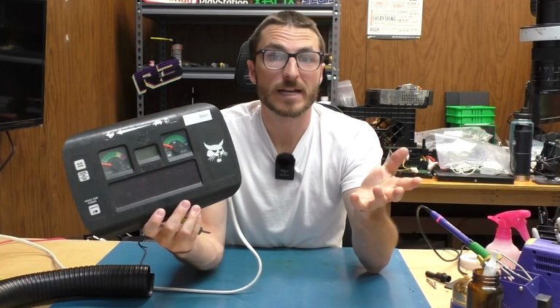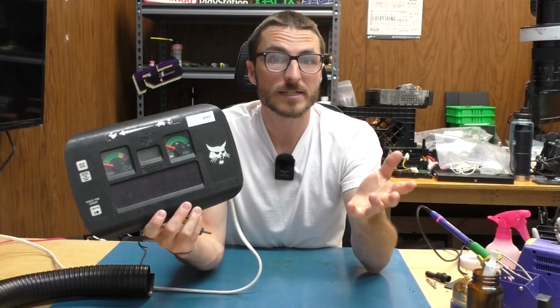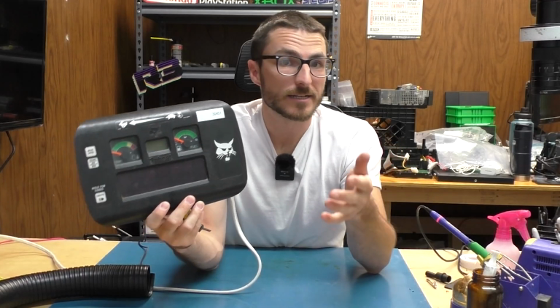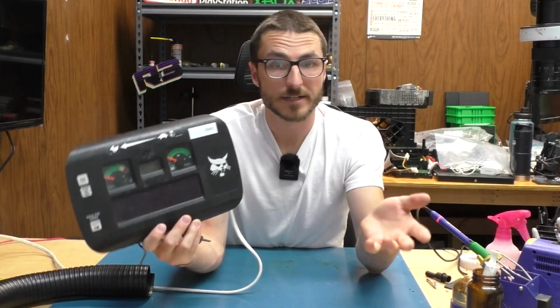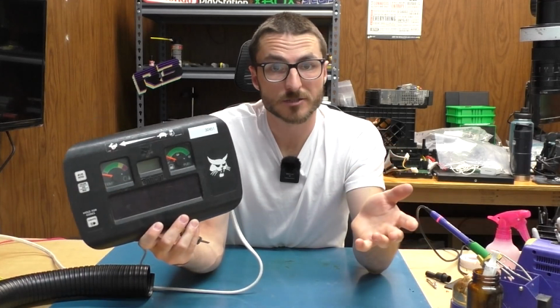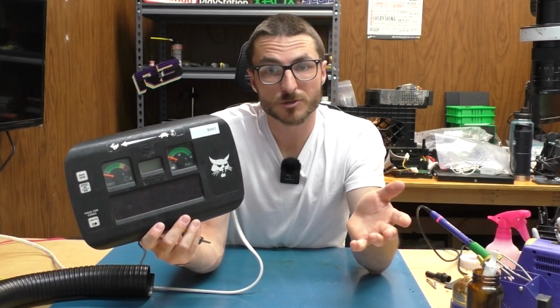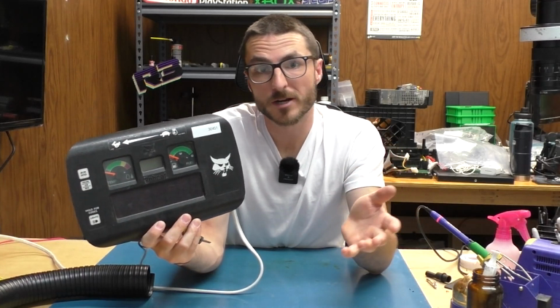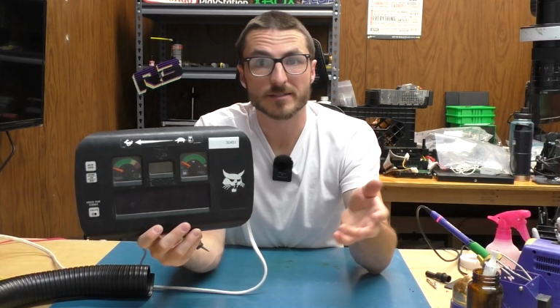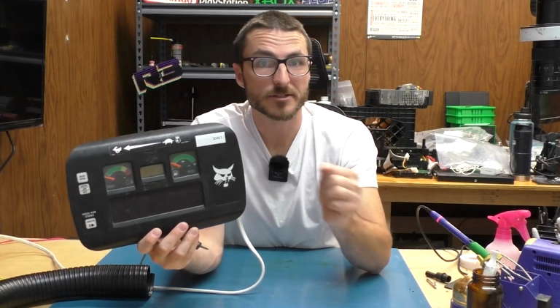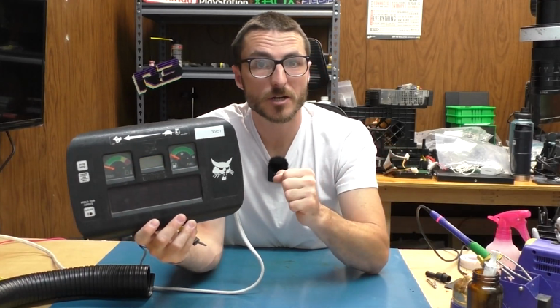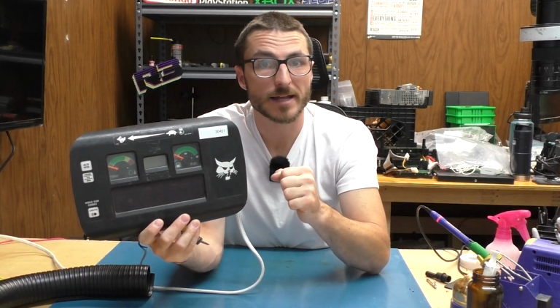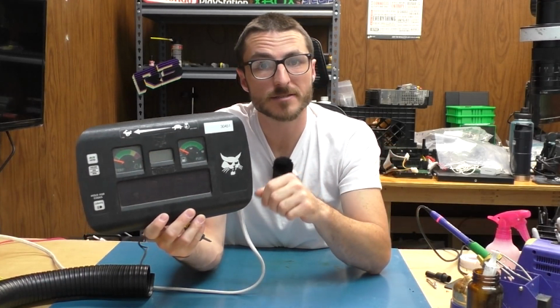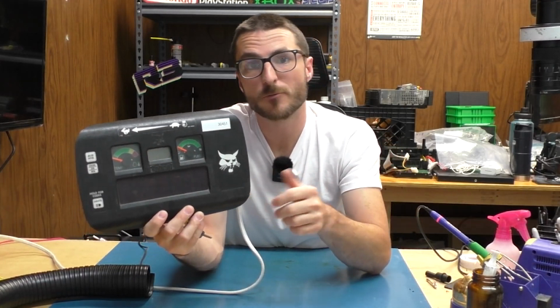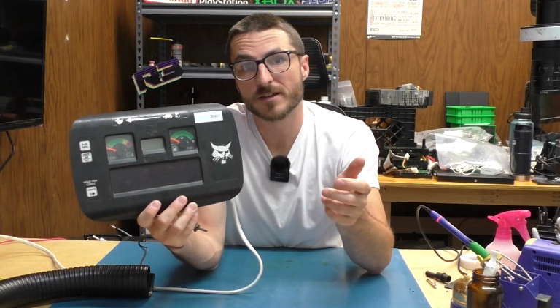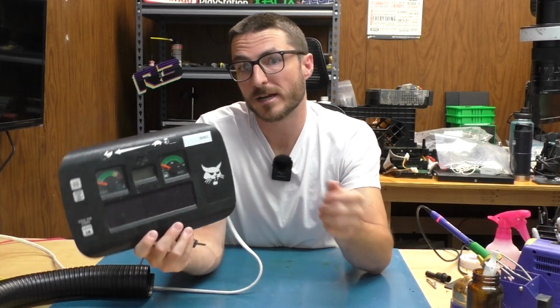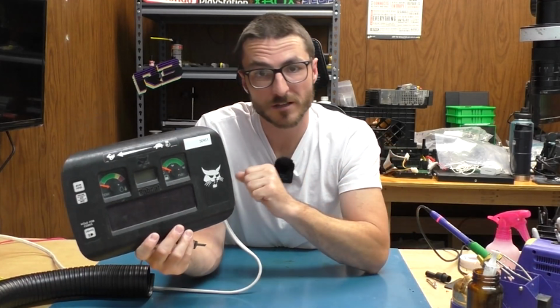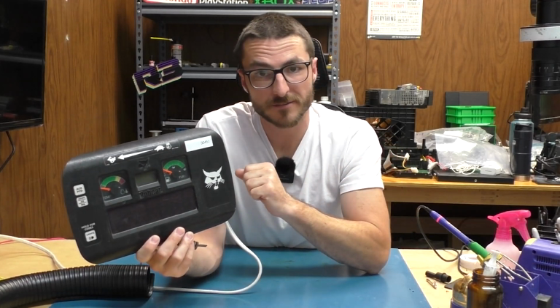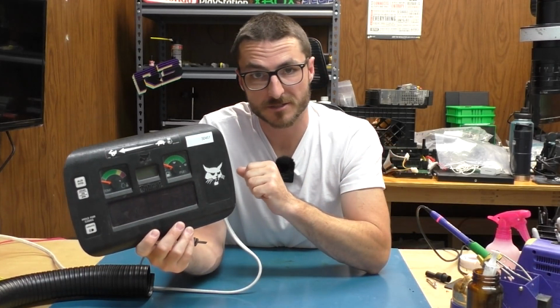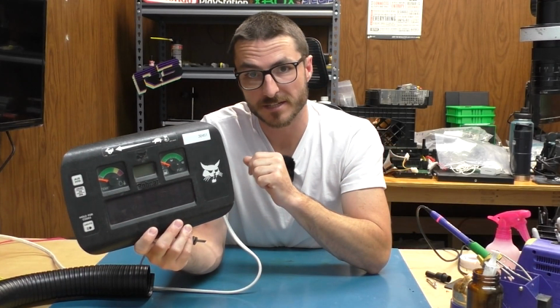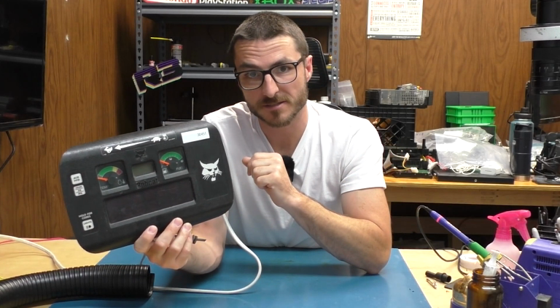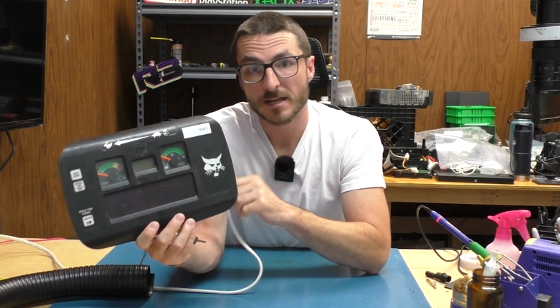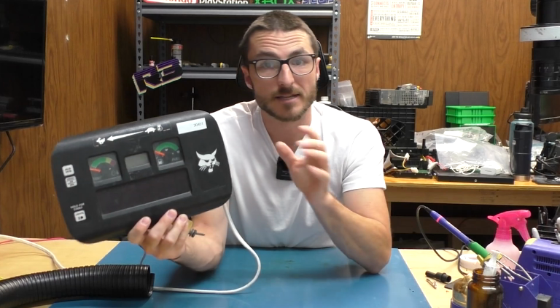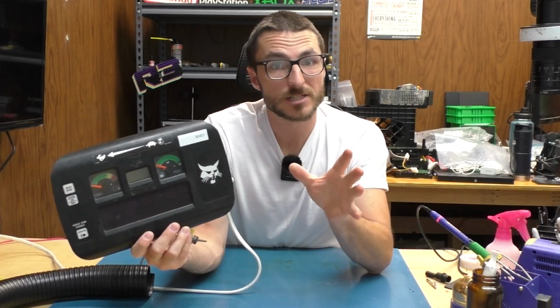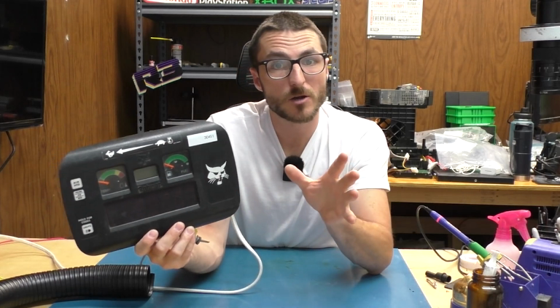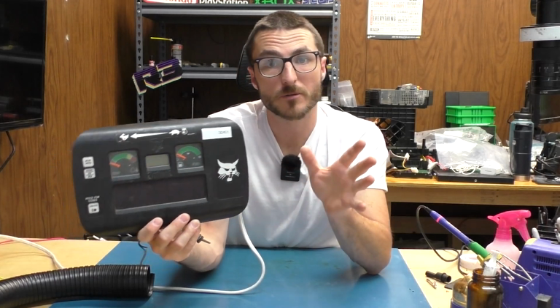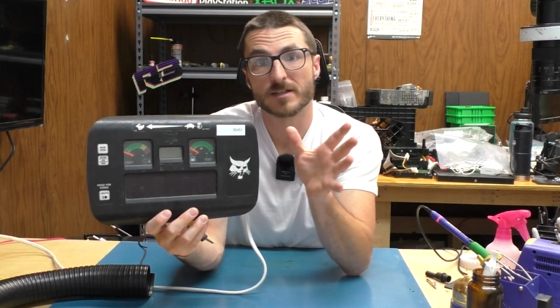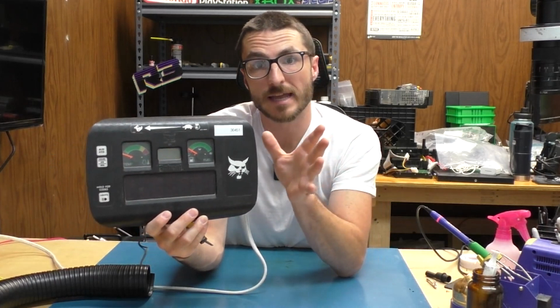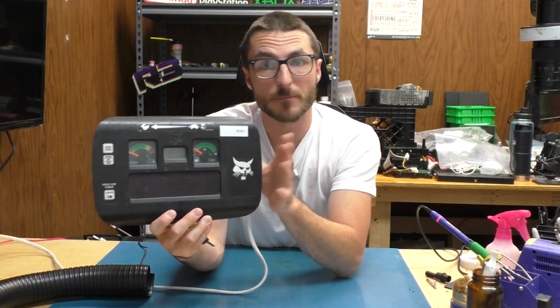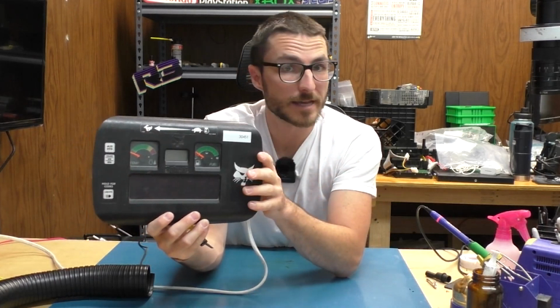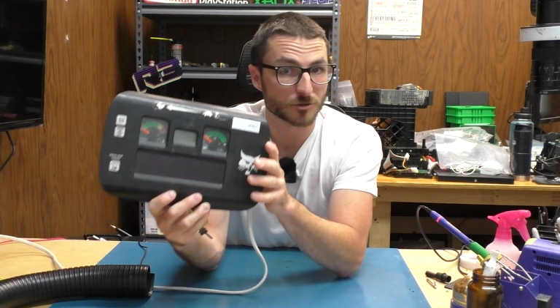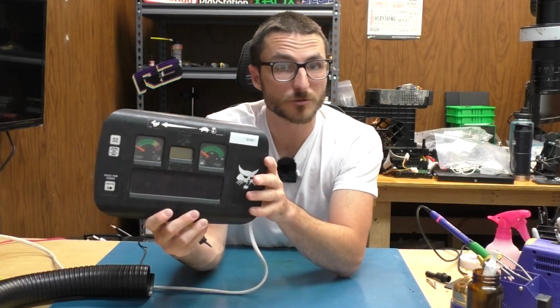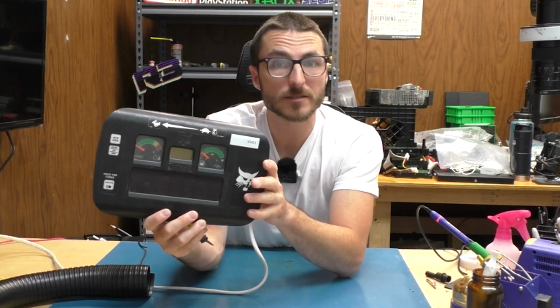My name is Nick. I started Nick's Electronics Repair about 10 years ago, and since then we've fixed about 25,000 devices. In today's video, we're going to be fixing a Bobcat controller base.